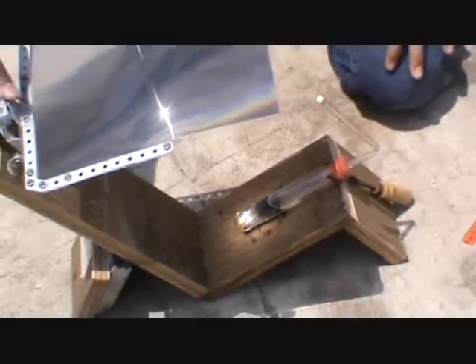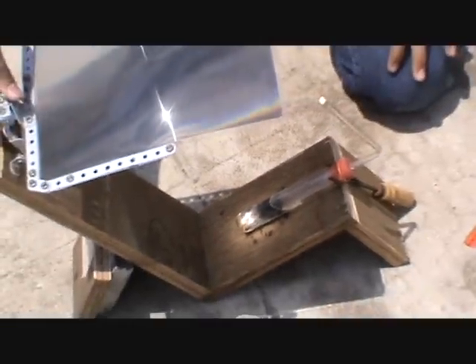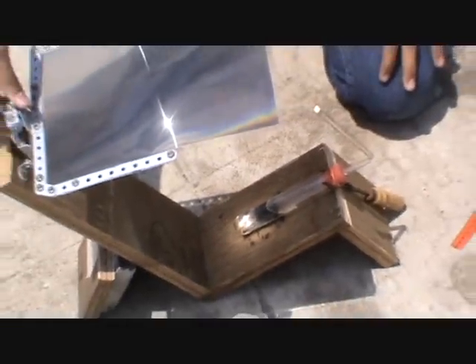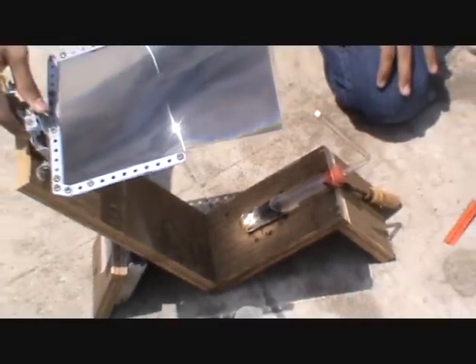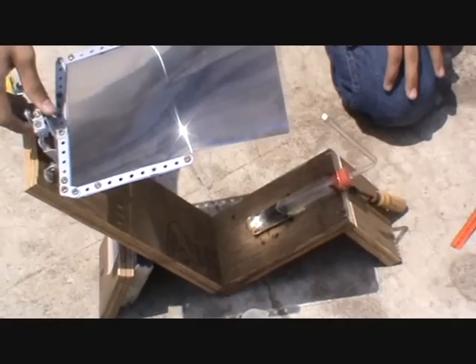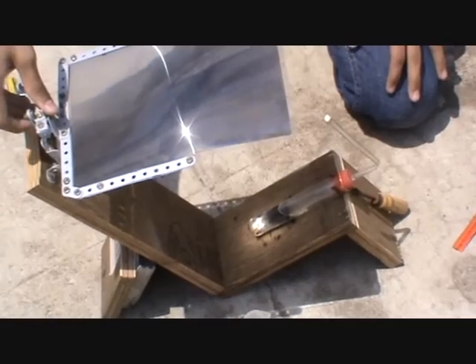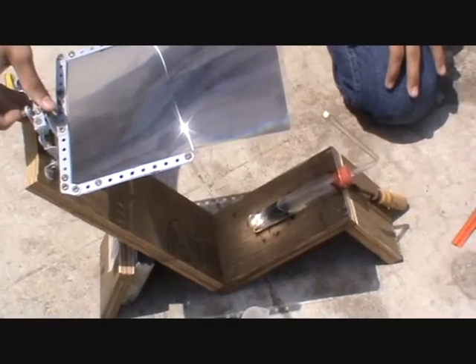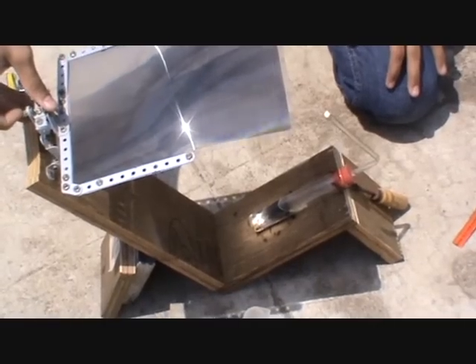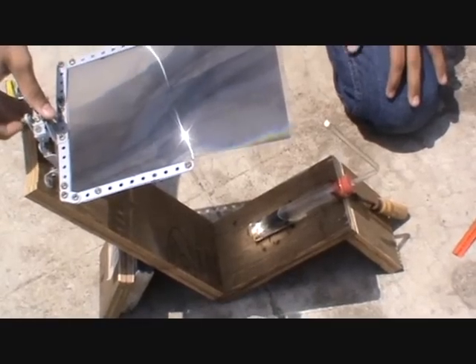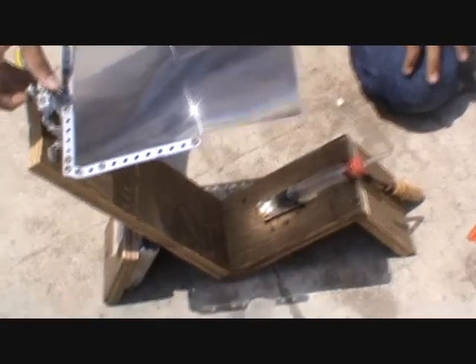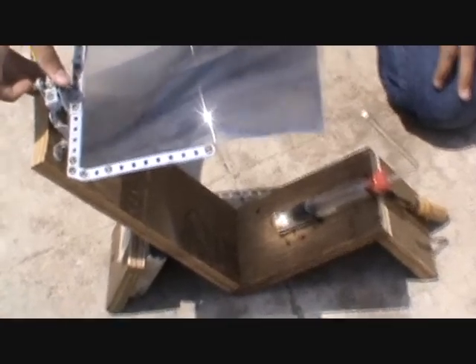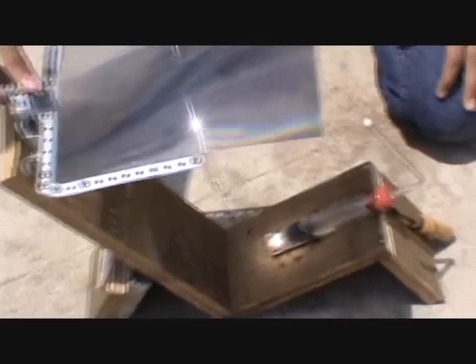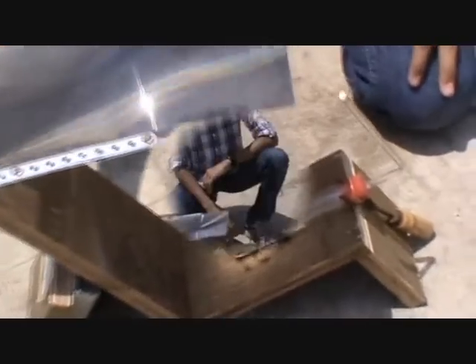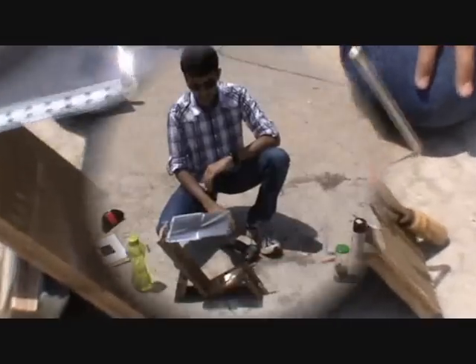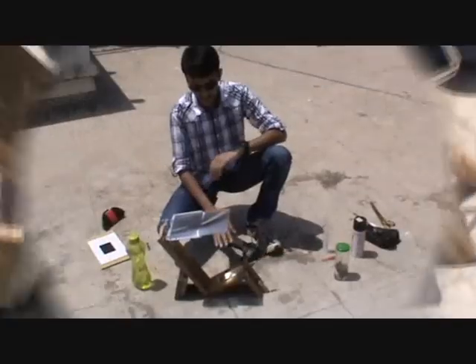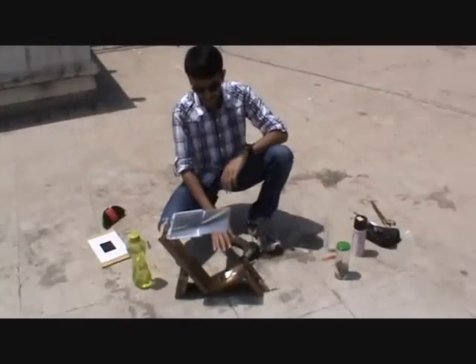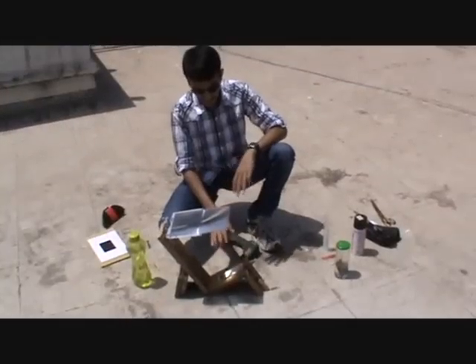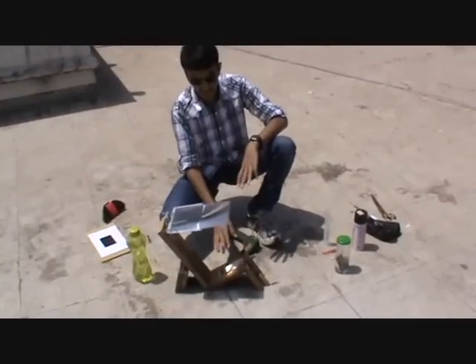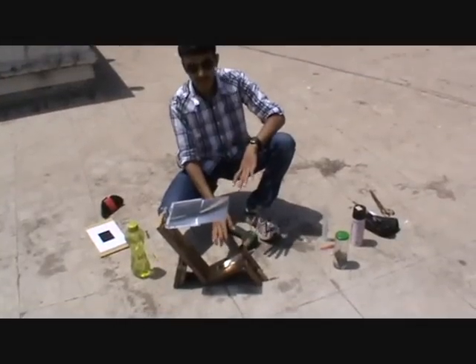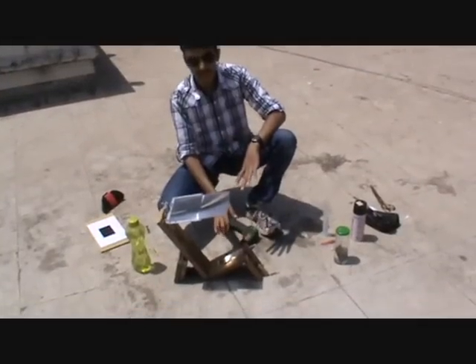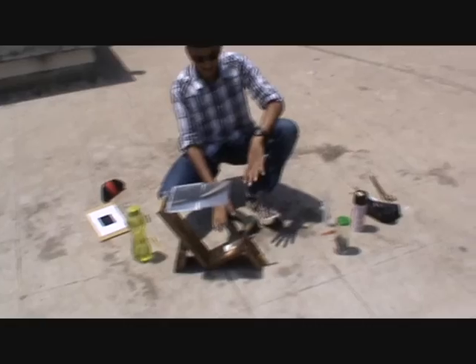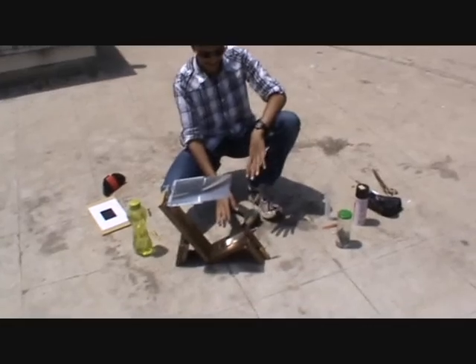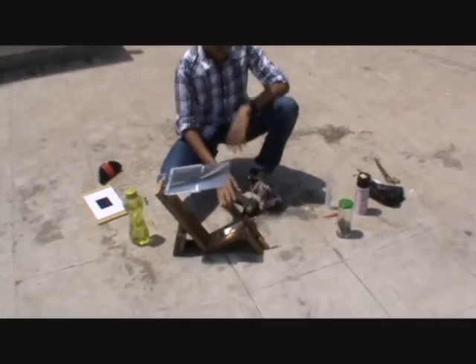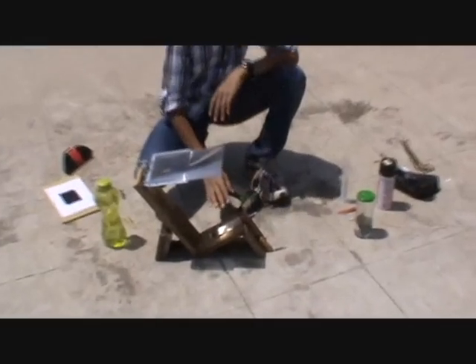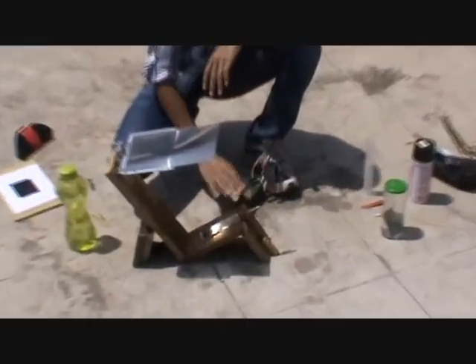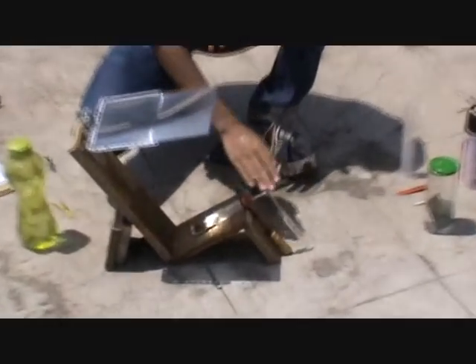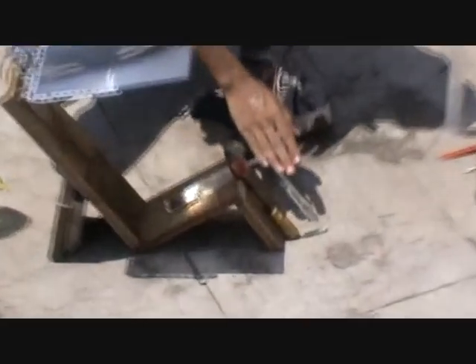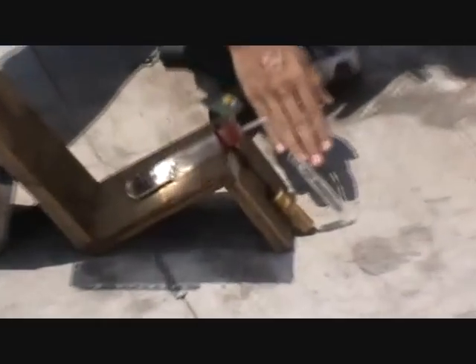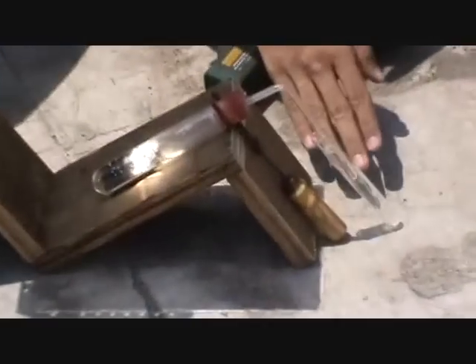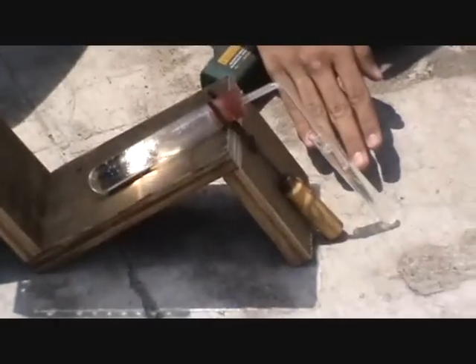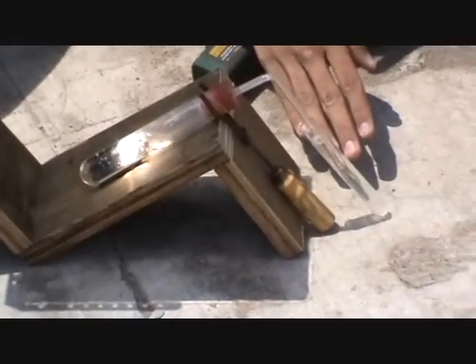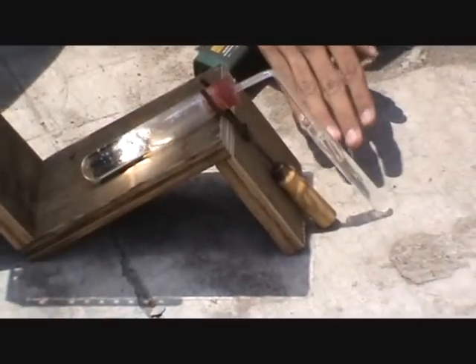You can hear the crackling of the bubbles here. You can see the water has started boiling and the steam is coming out from here.